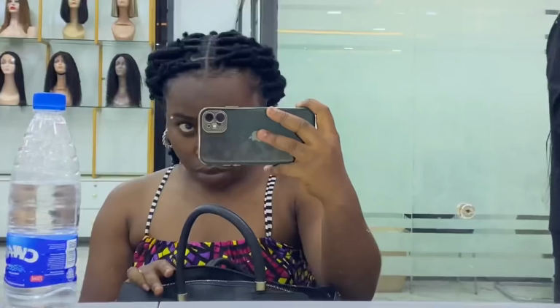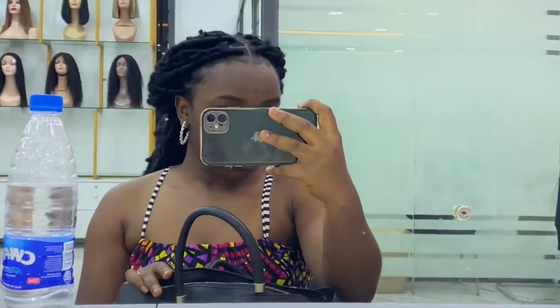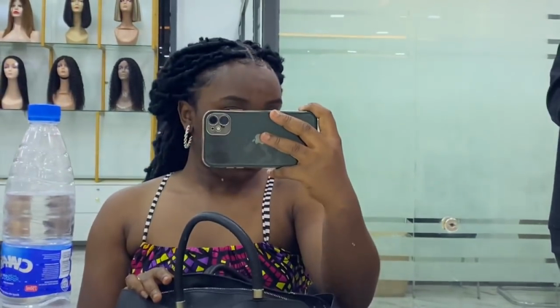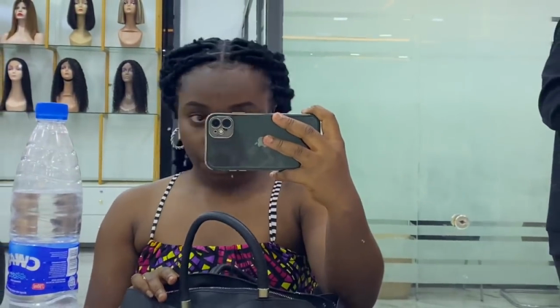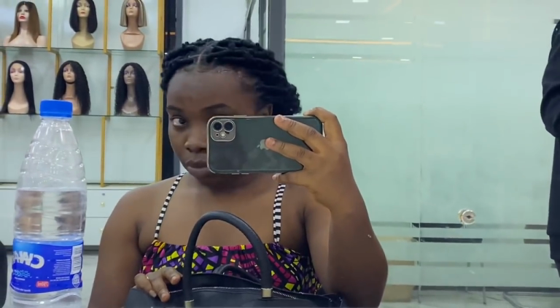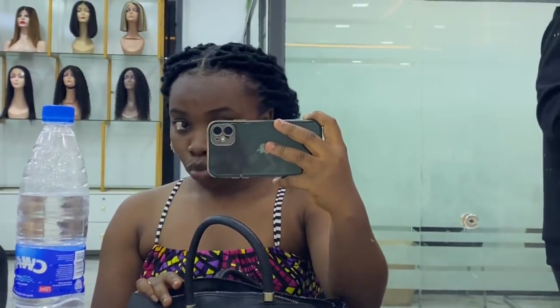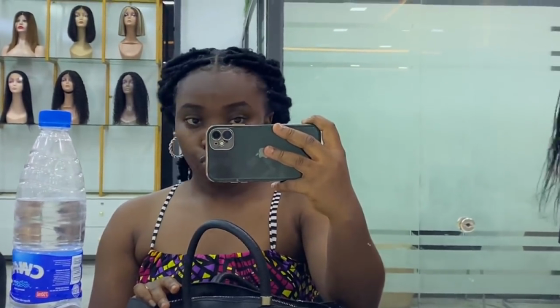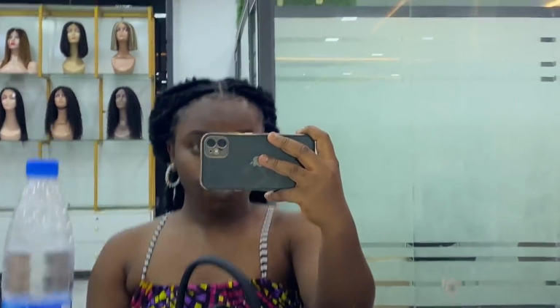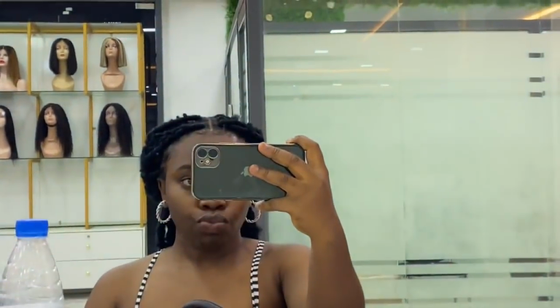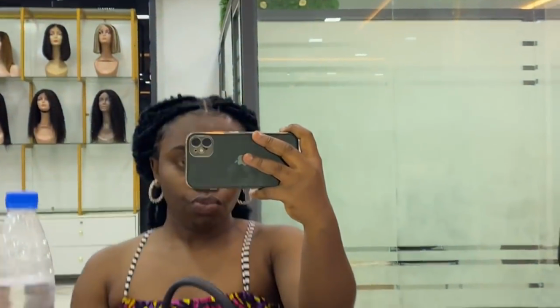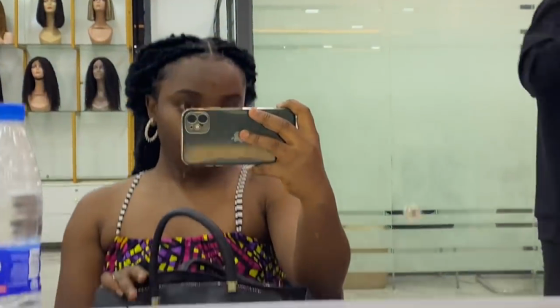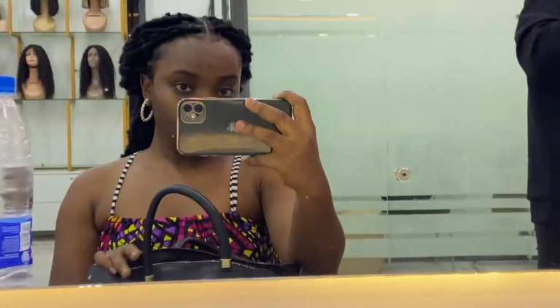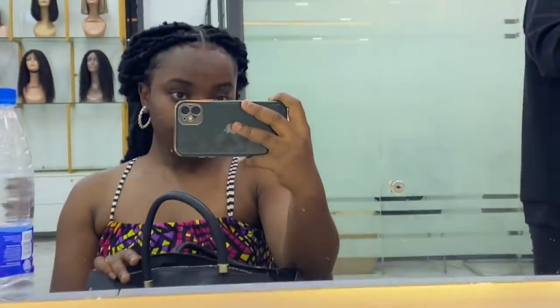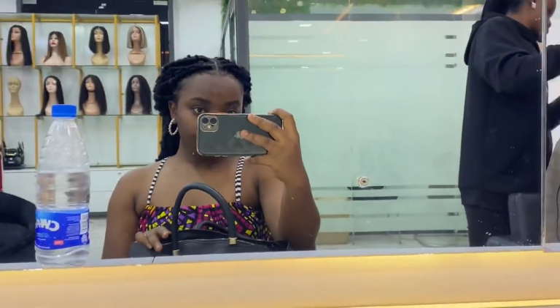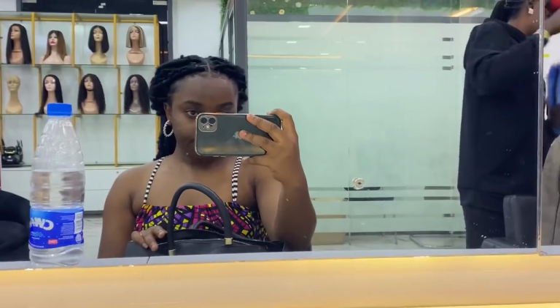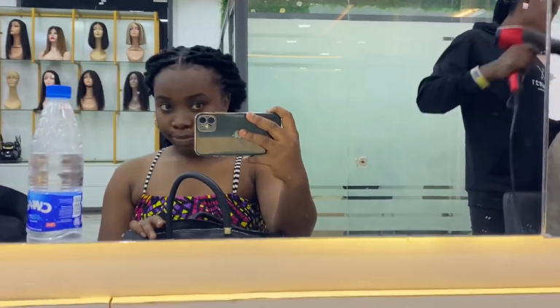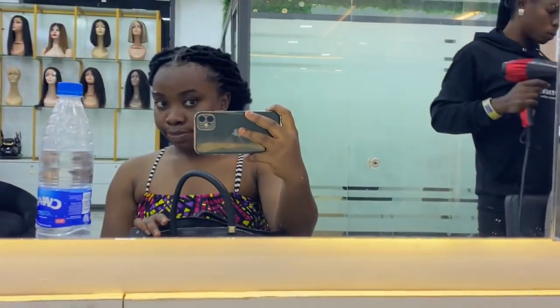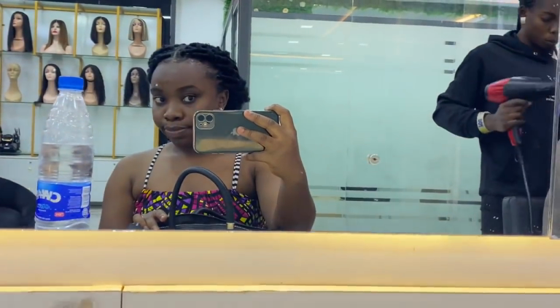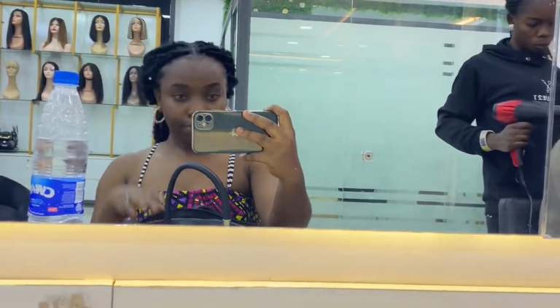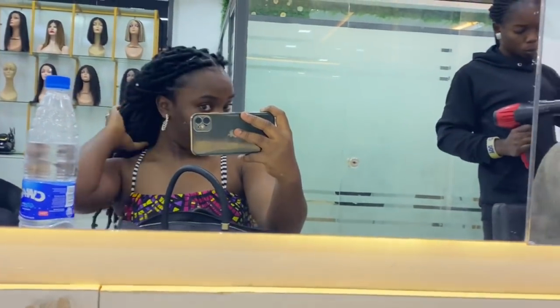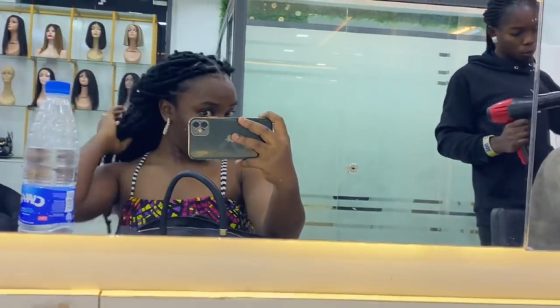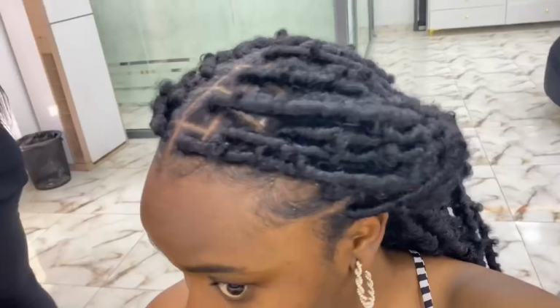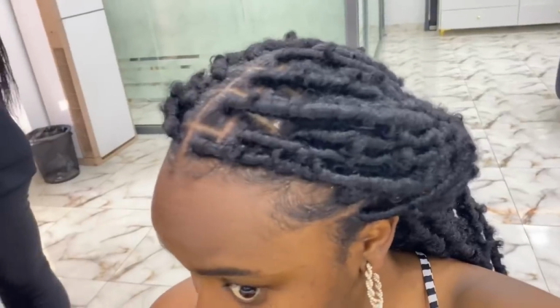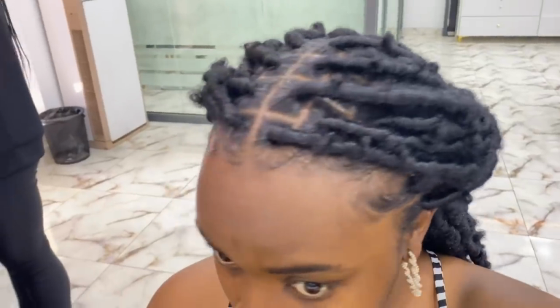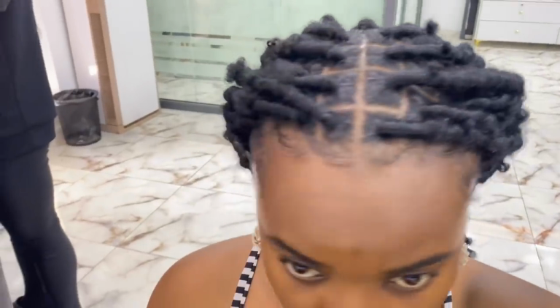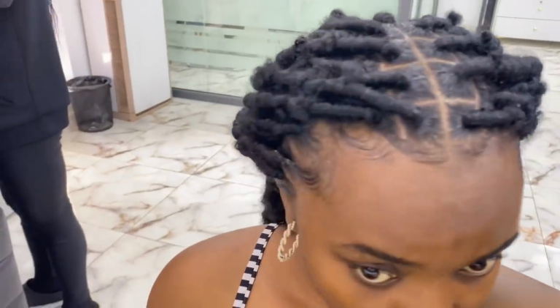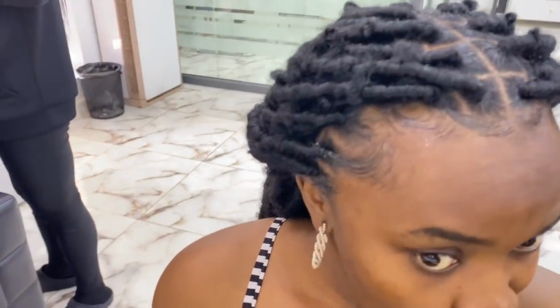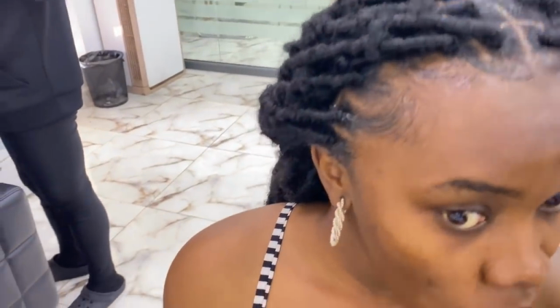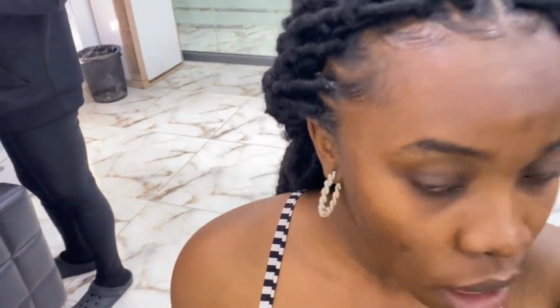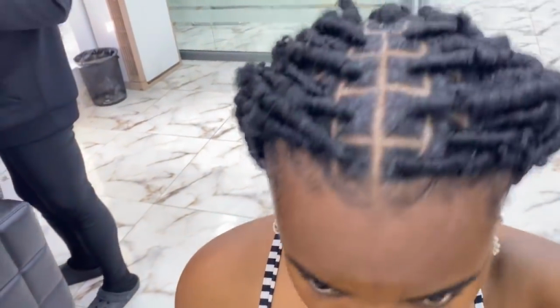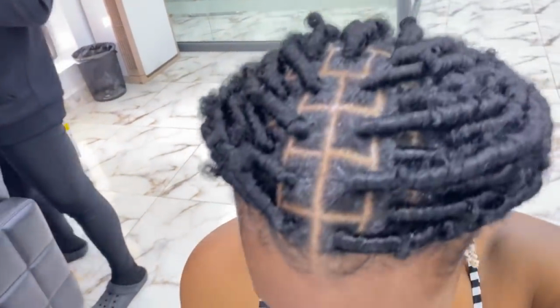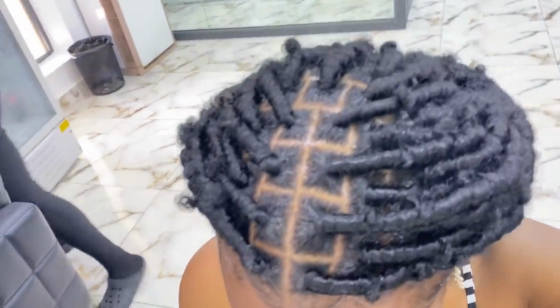New hair, who's this? Look at that hair, oh my god, she's so pretty! New hair, who's this? I mean, your fave could never — they could never.